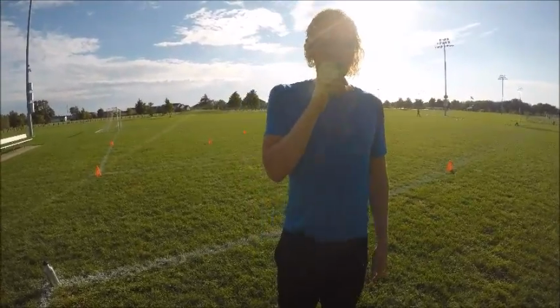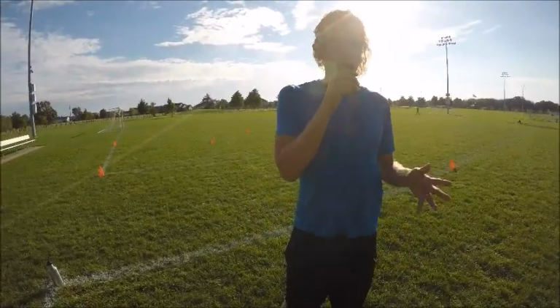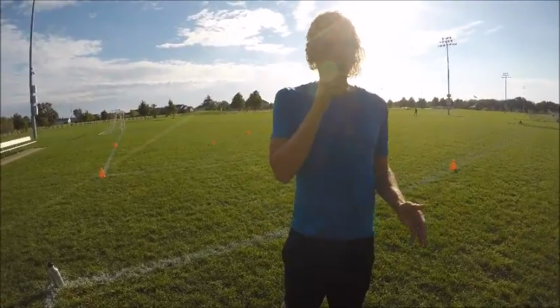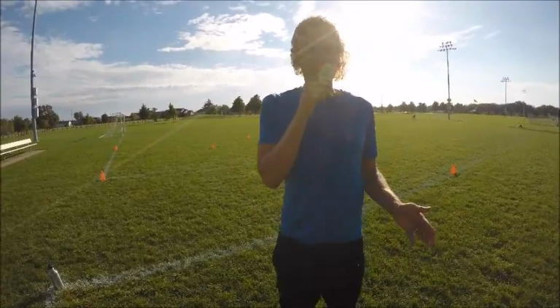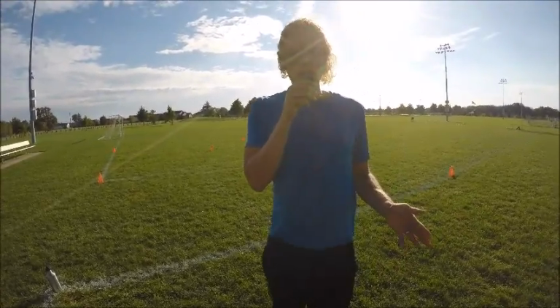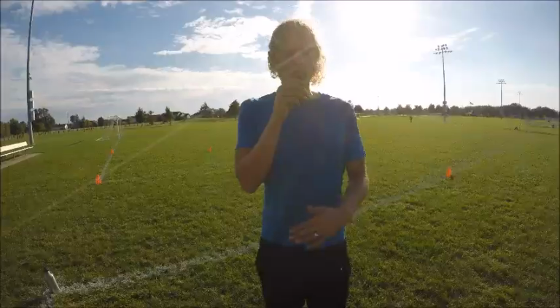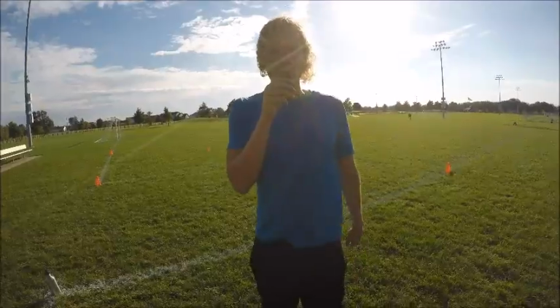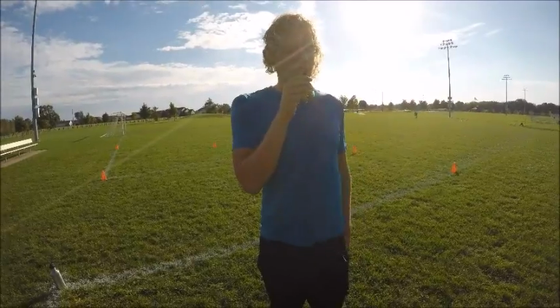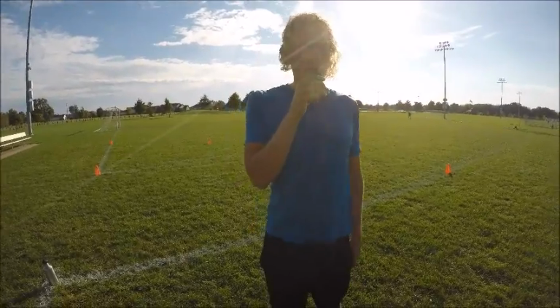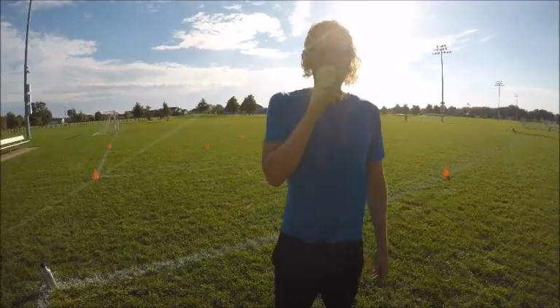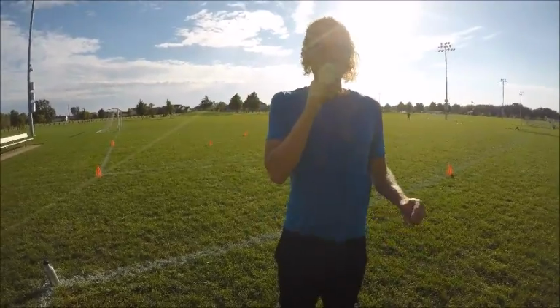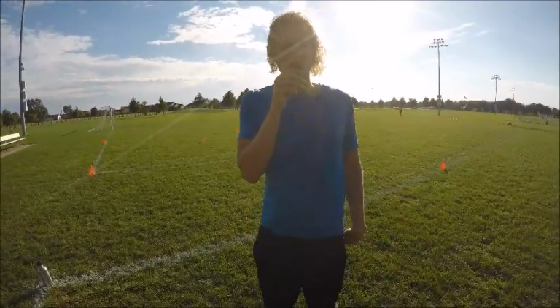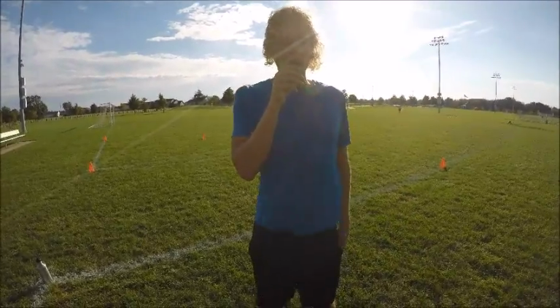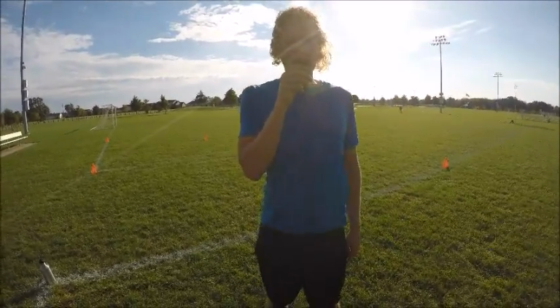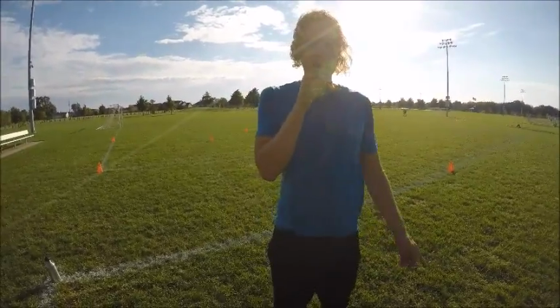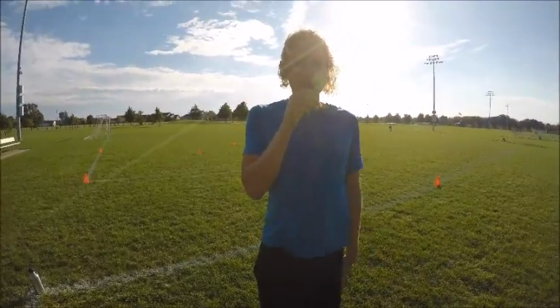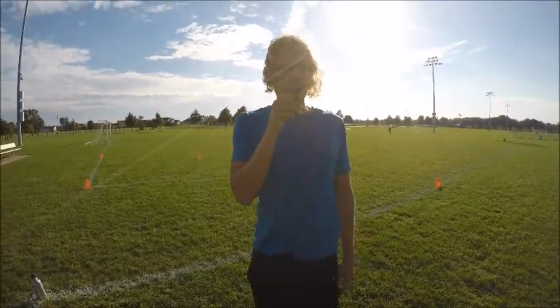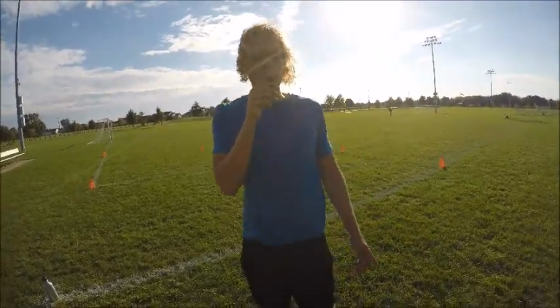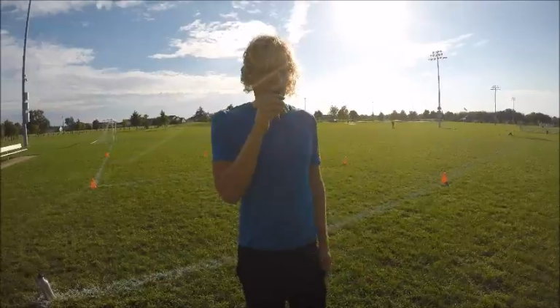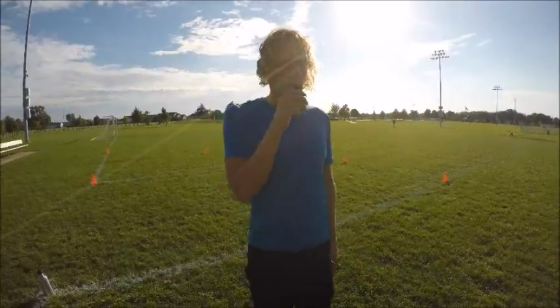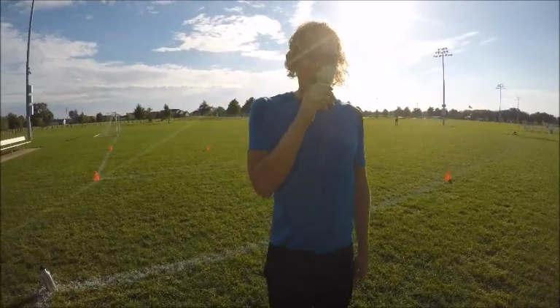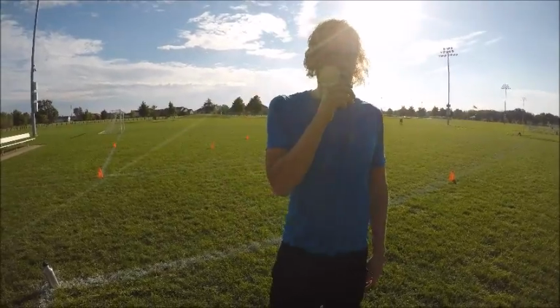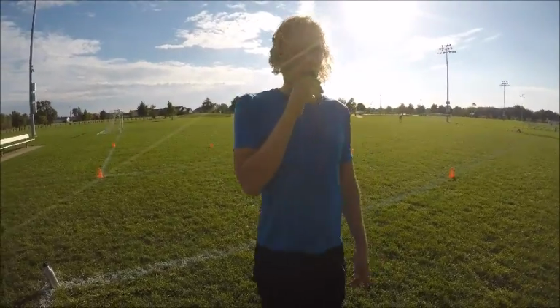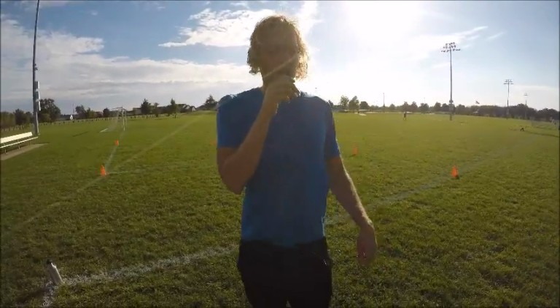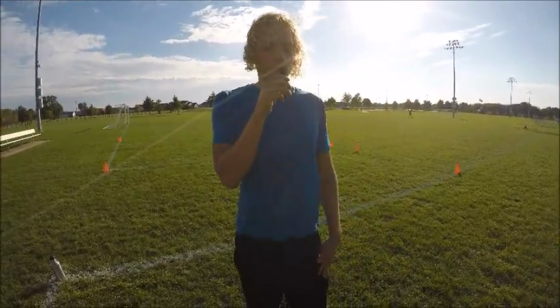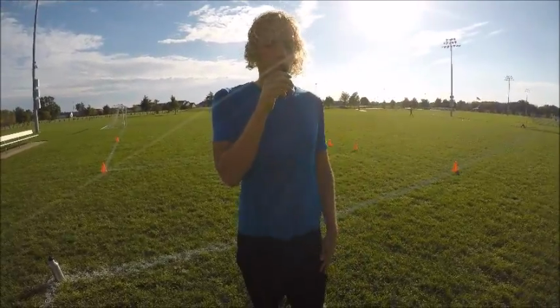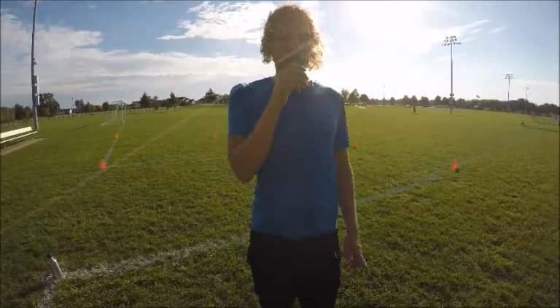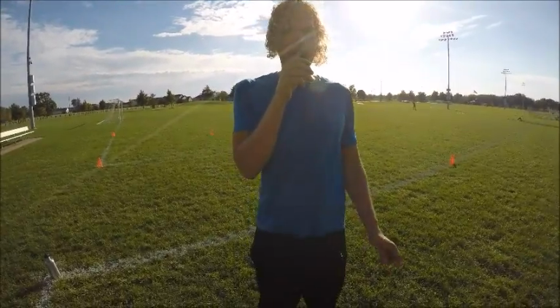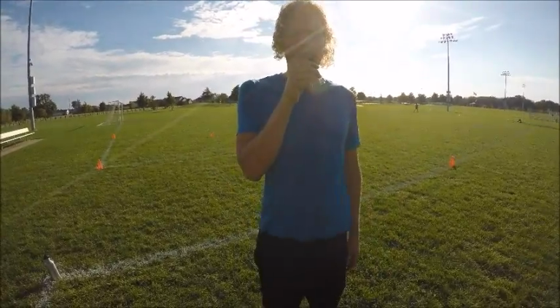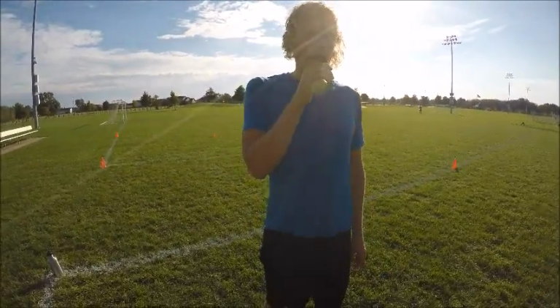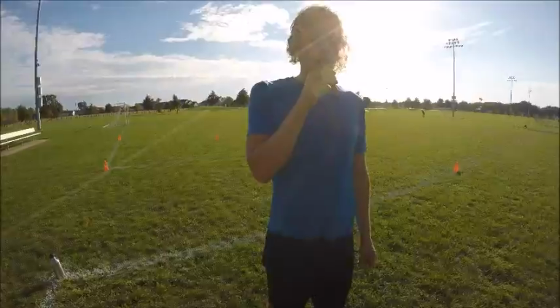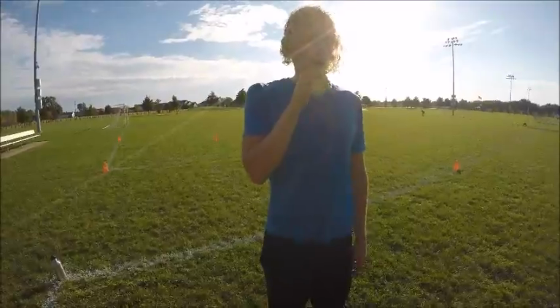We go right from the ladders over to the cones immediately. Go see the instructional video on how to do these drills and you can get a better idea how to do them. Once you understand how to do them, come back and we'll do beginner, advanced, and intermediate courses.